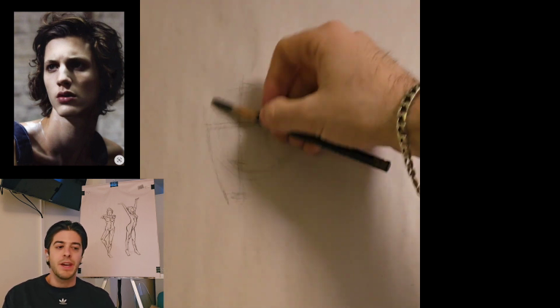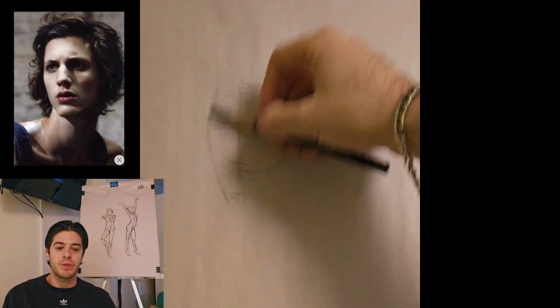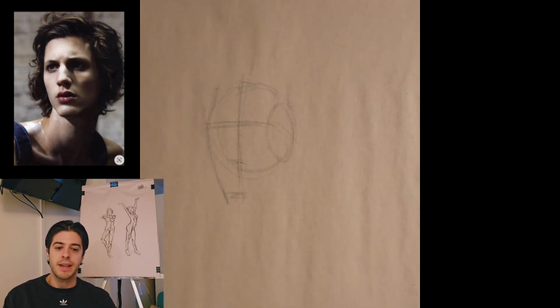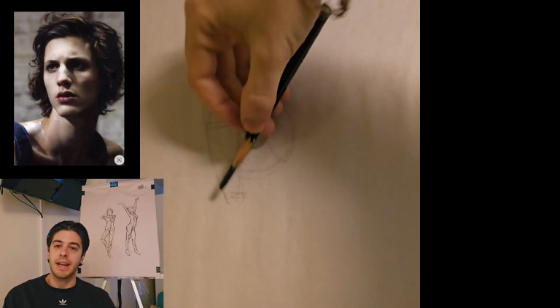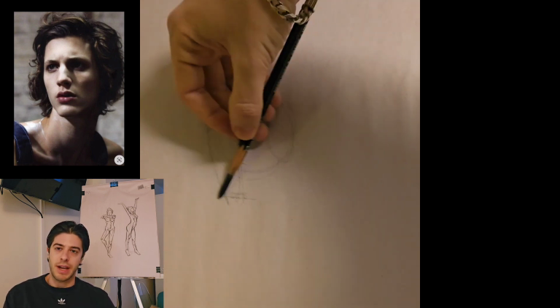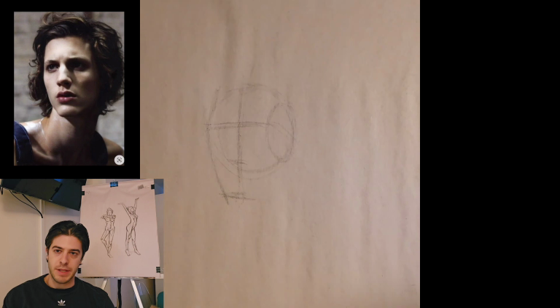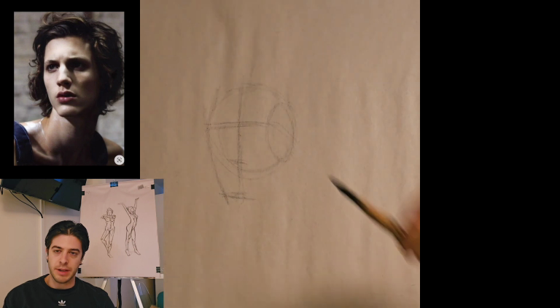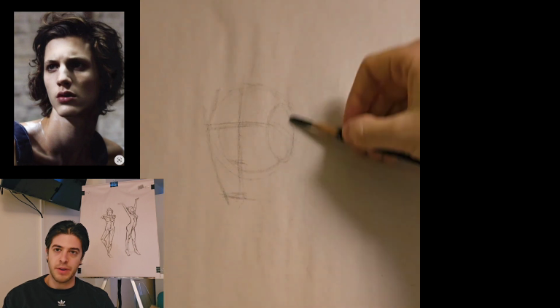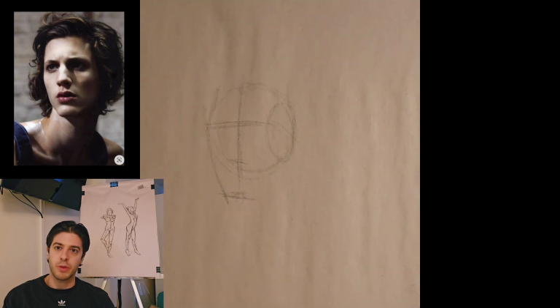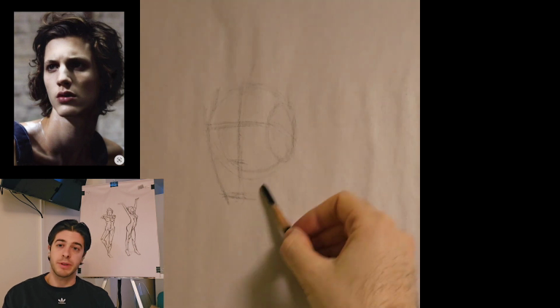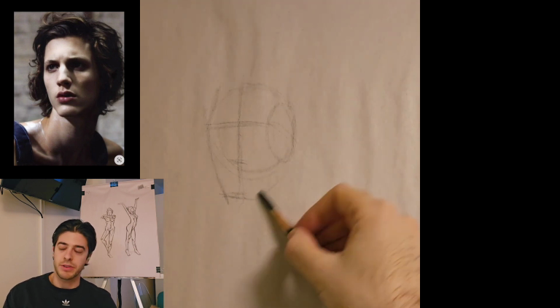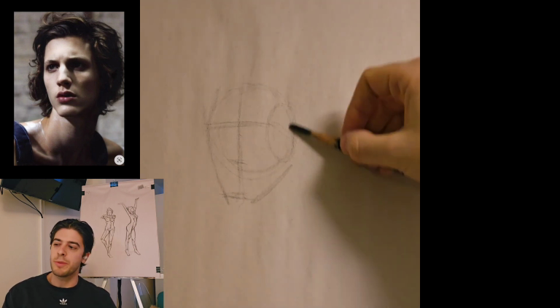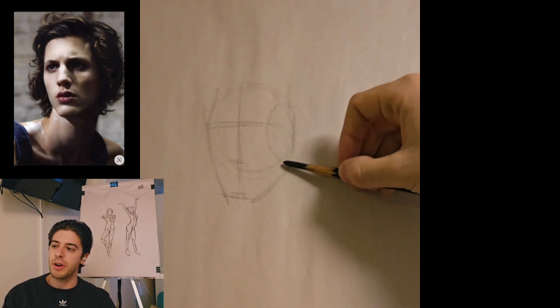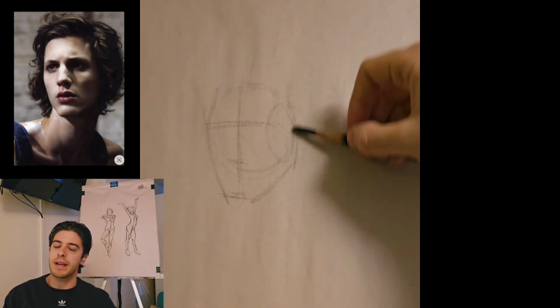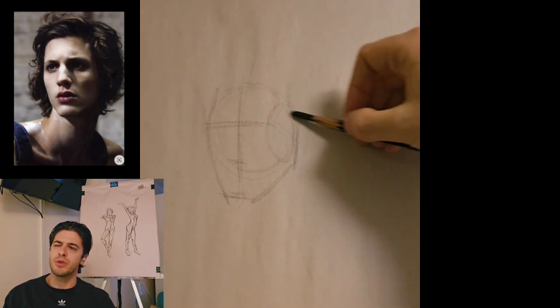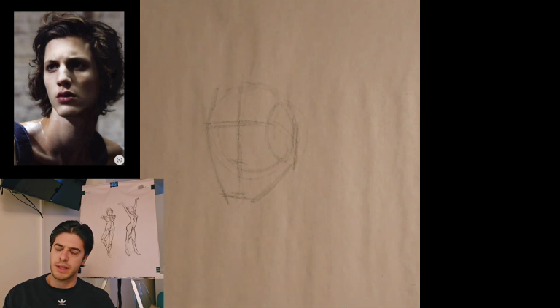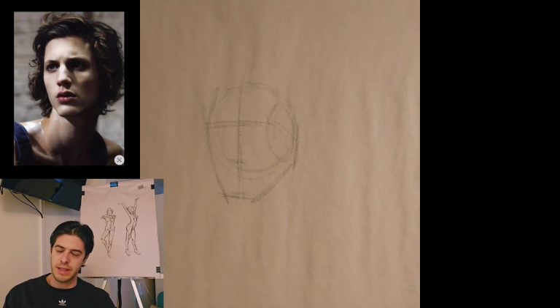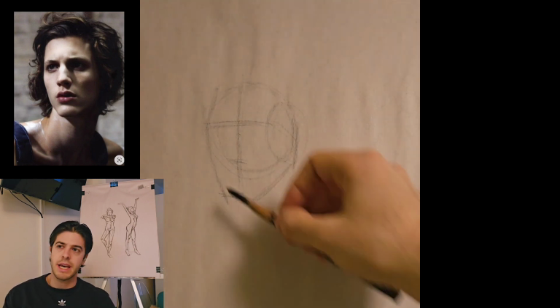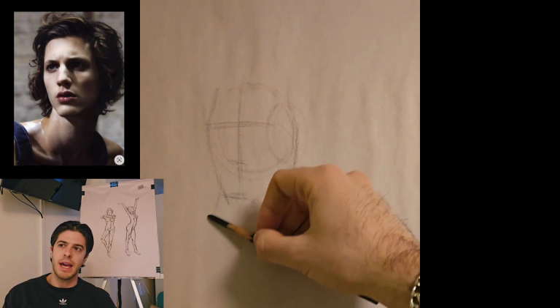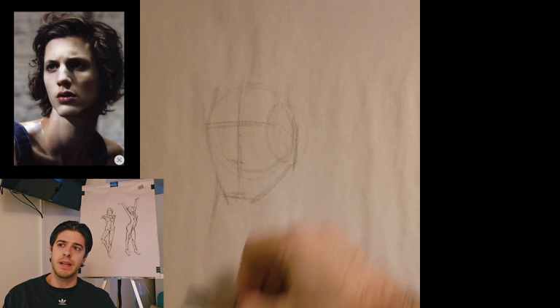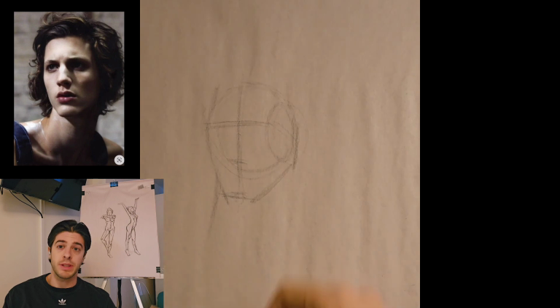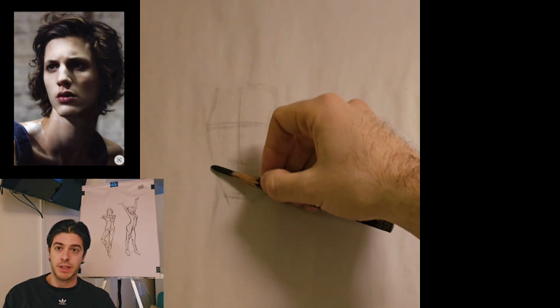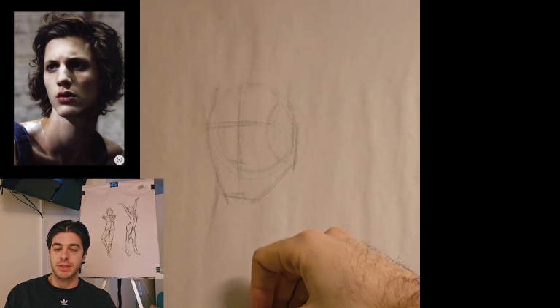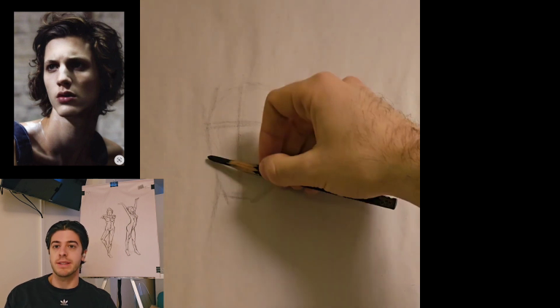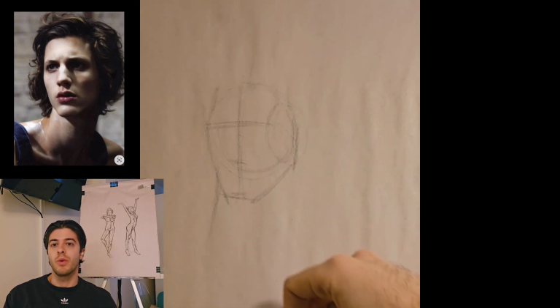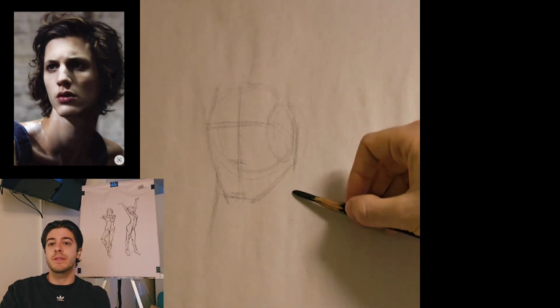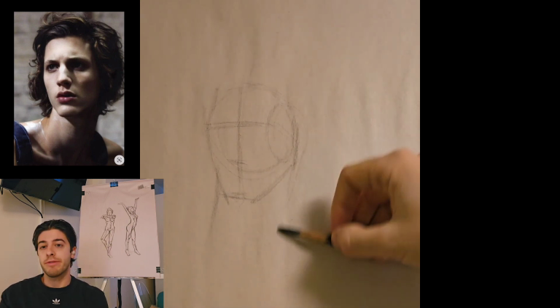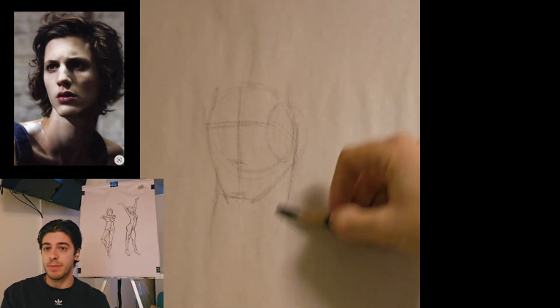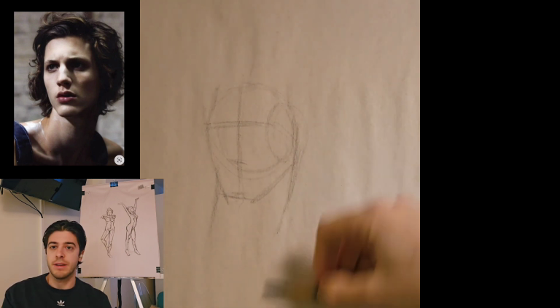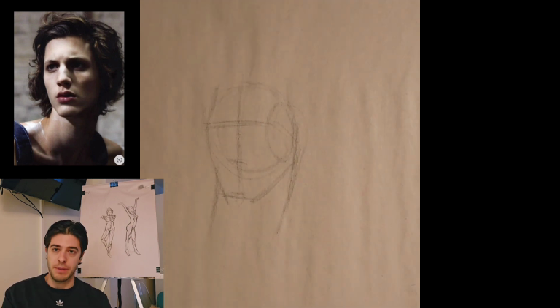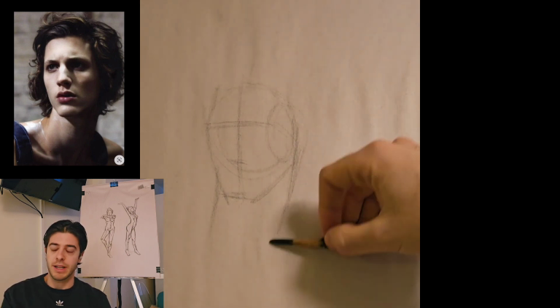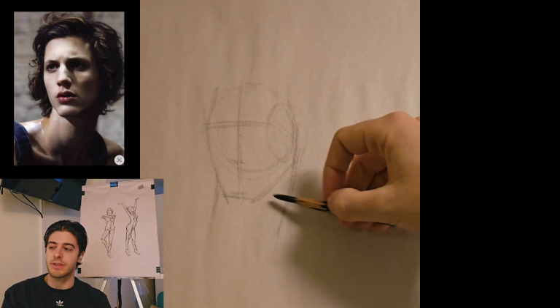Today I did an exercise that I've been talking about quite frequently. If you go back over the last two weeks at least, I have been doing this particular exercise, which is my five-minute head block-in exercise.